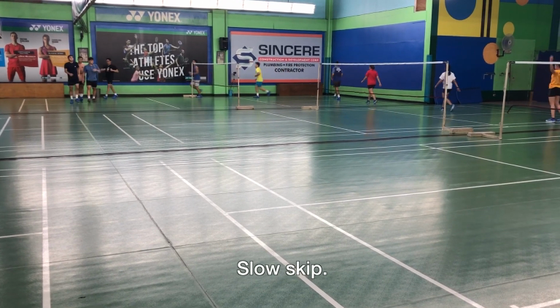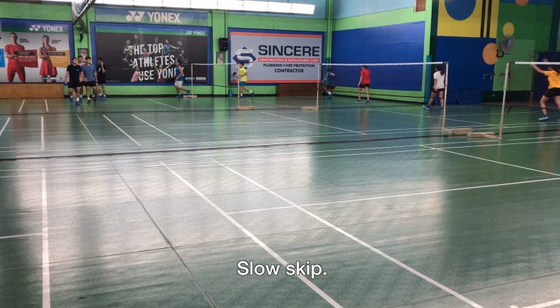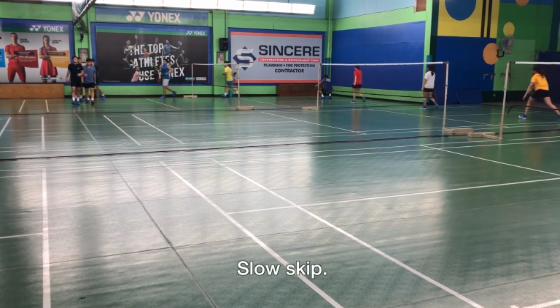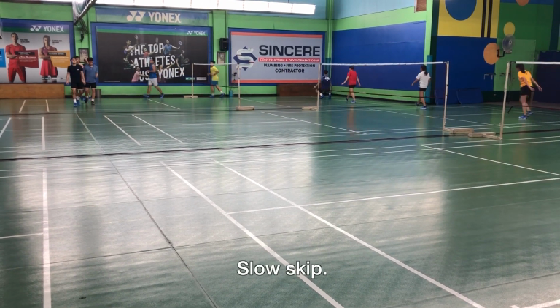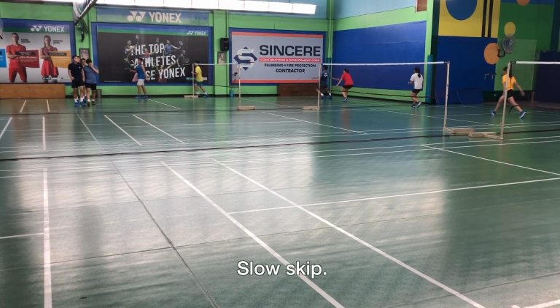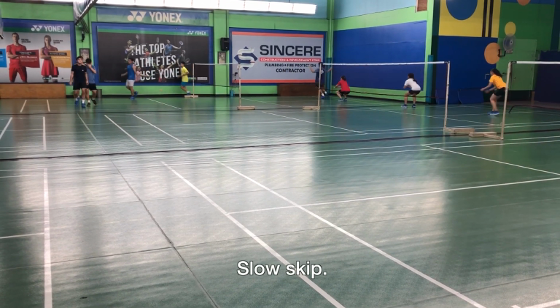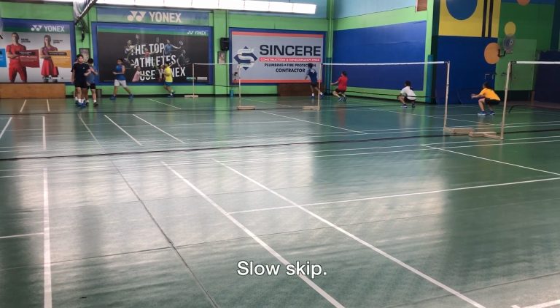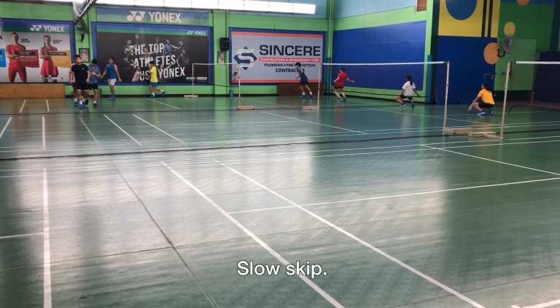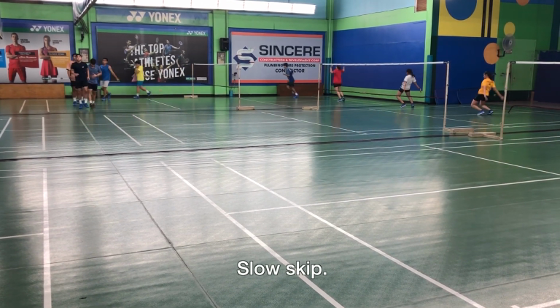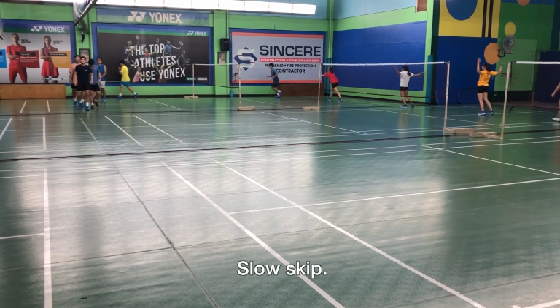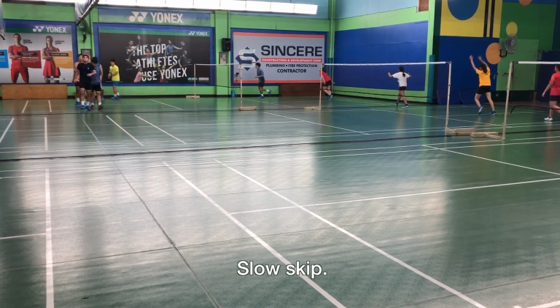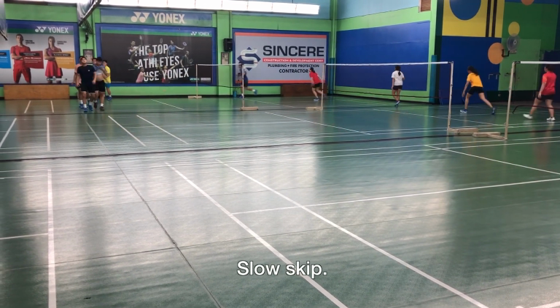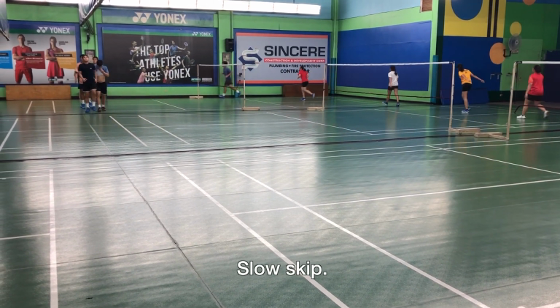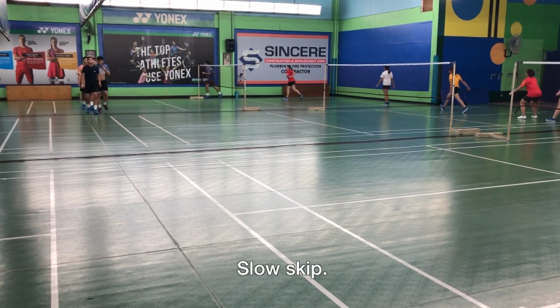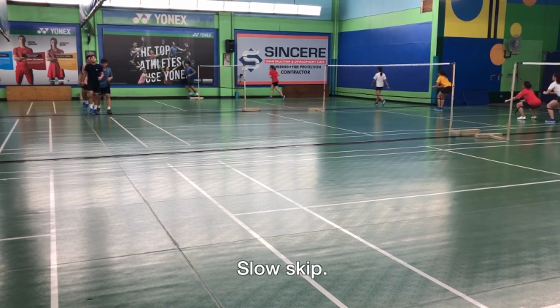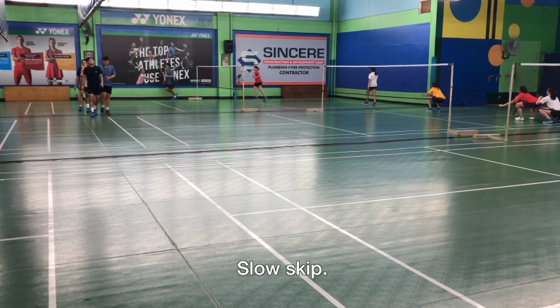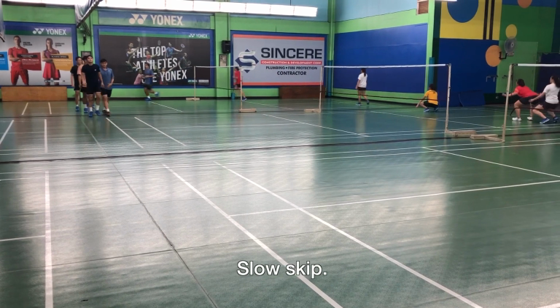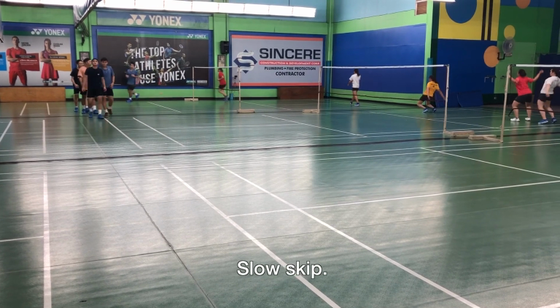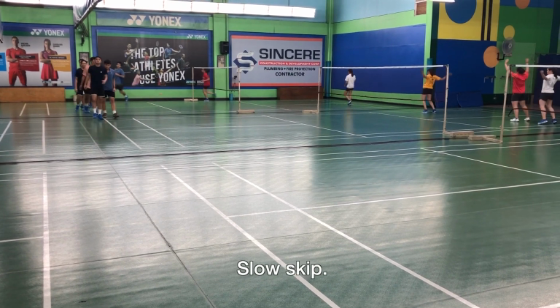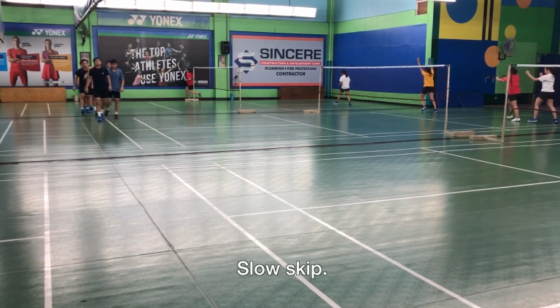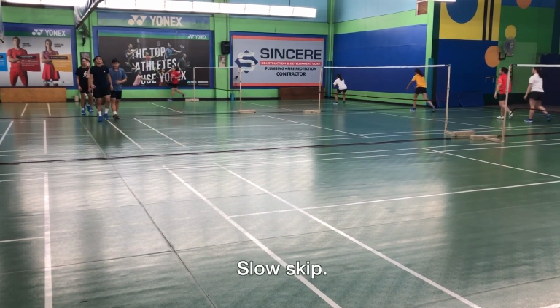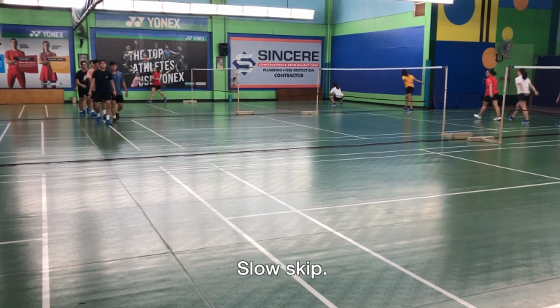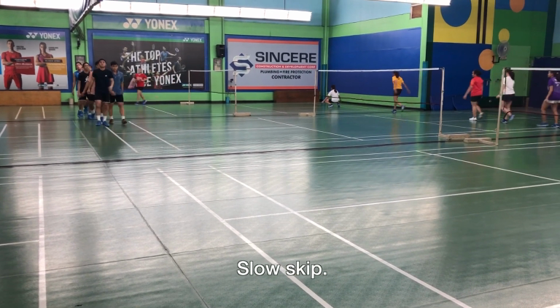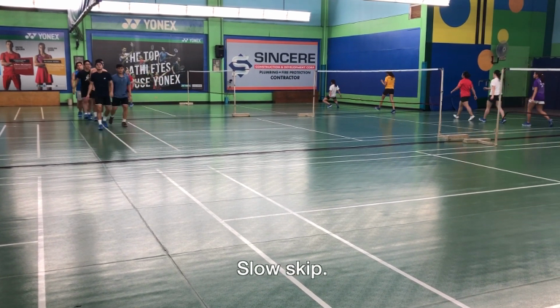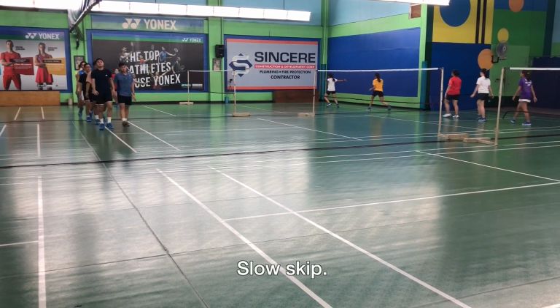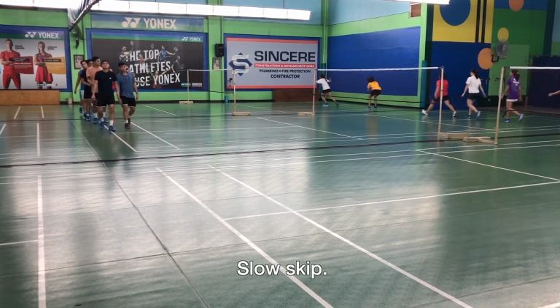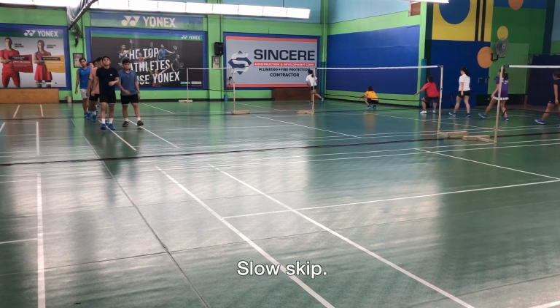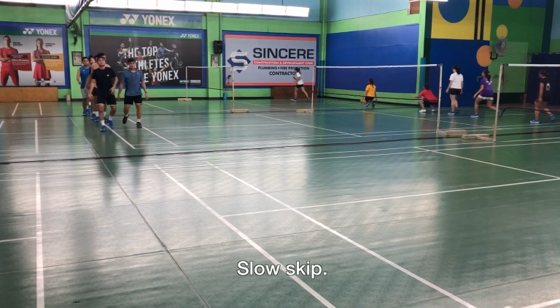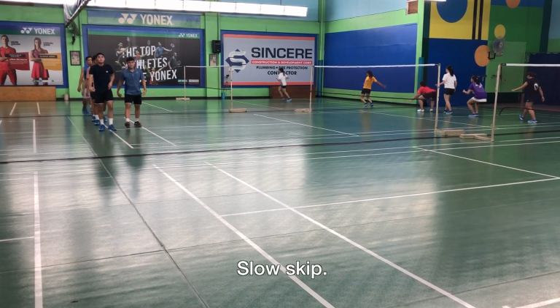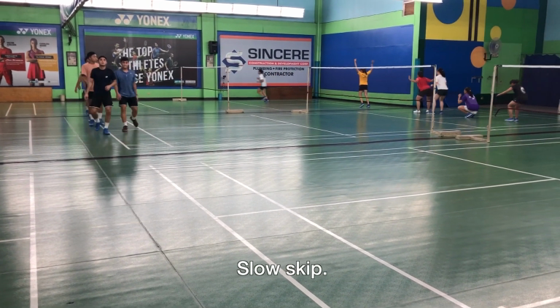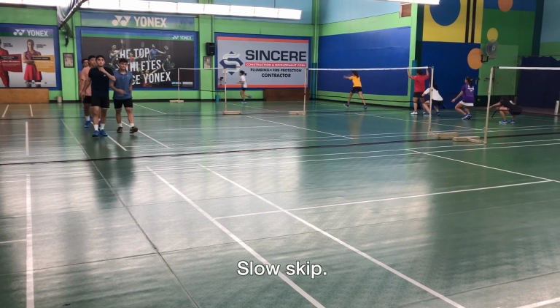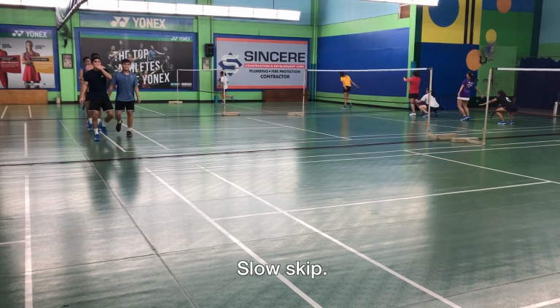After all the very intense drills, this is just skipping — sort of like relaxing your legs.